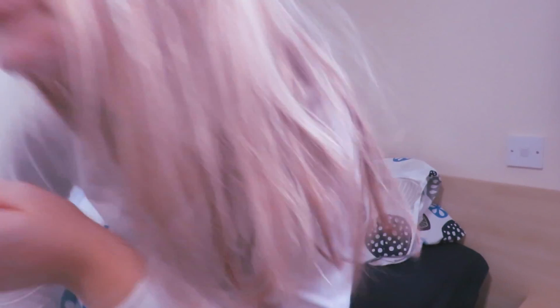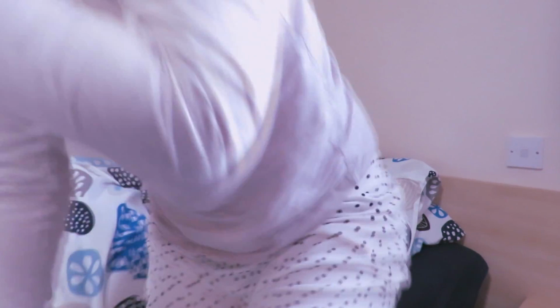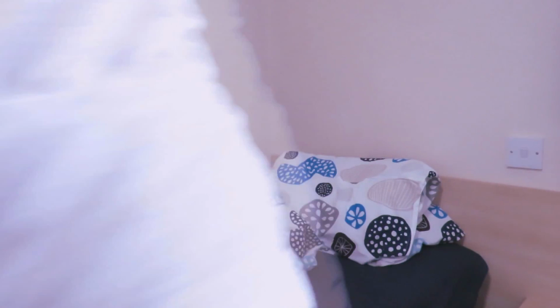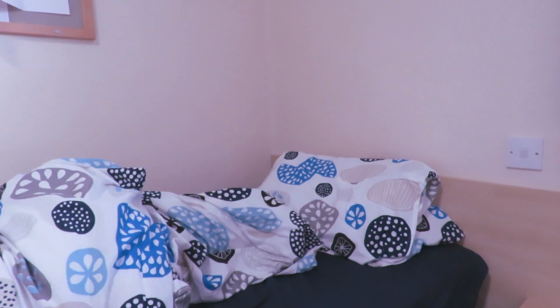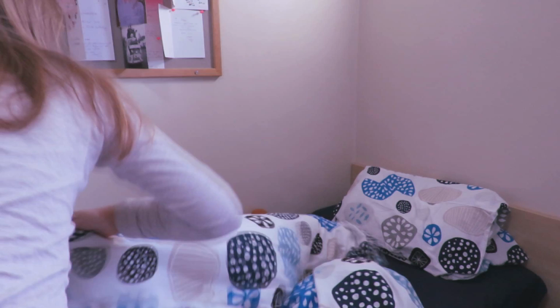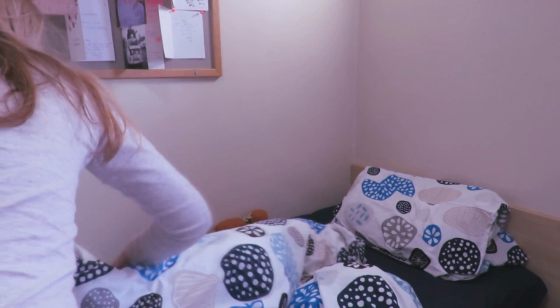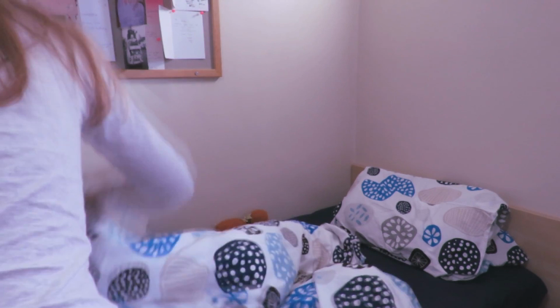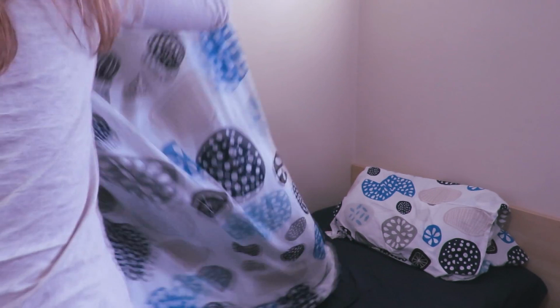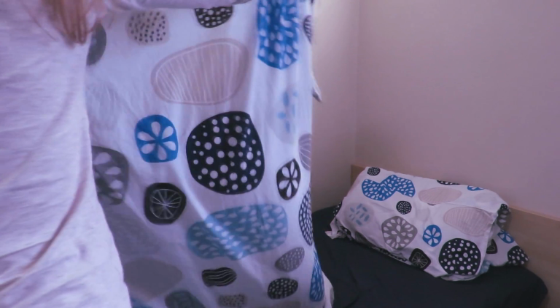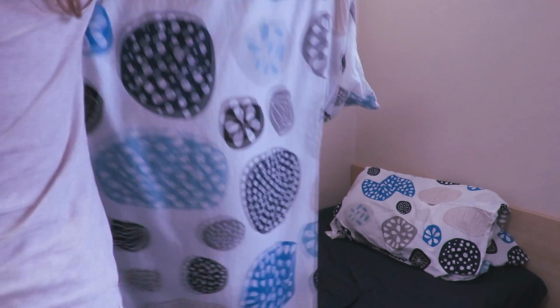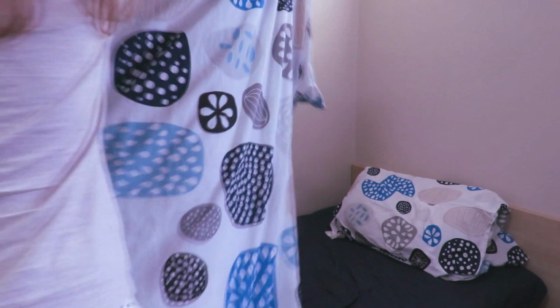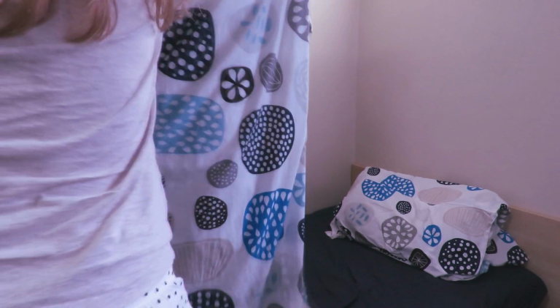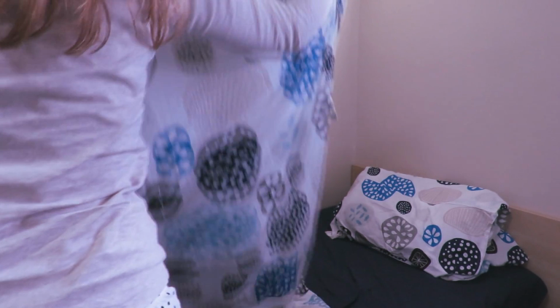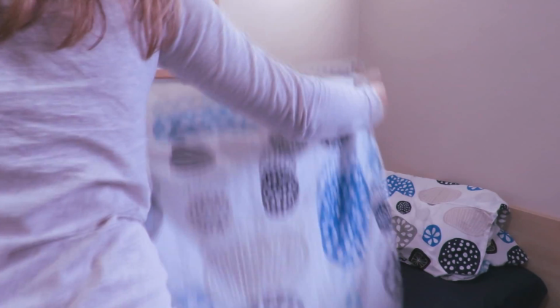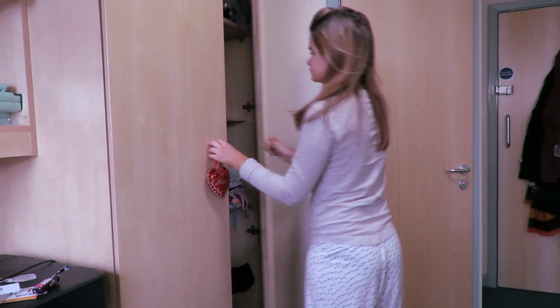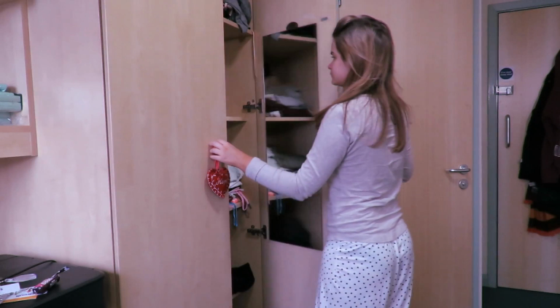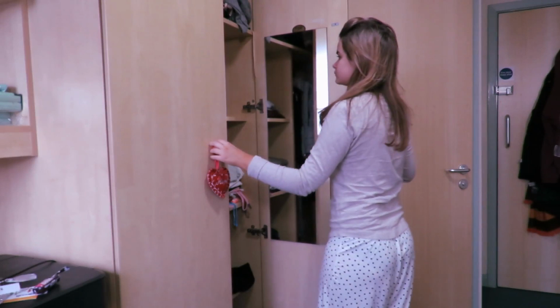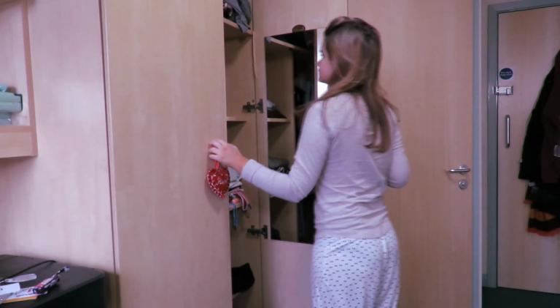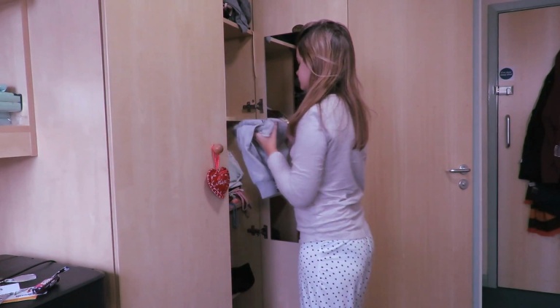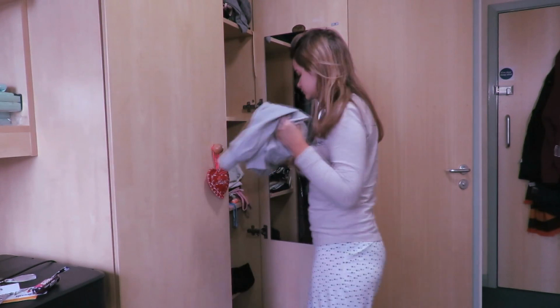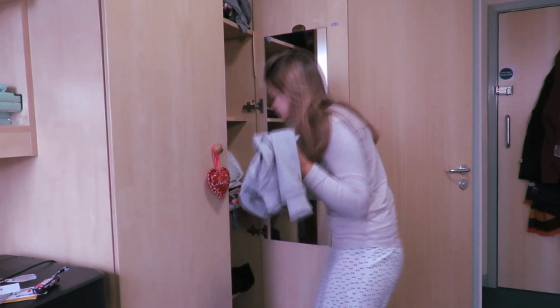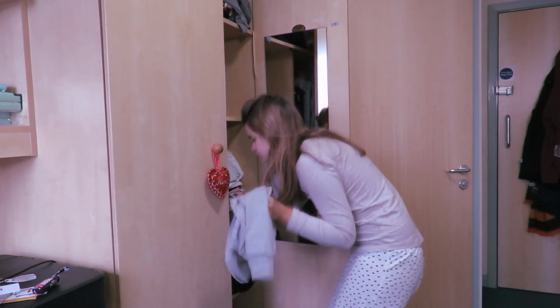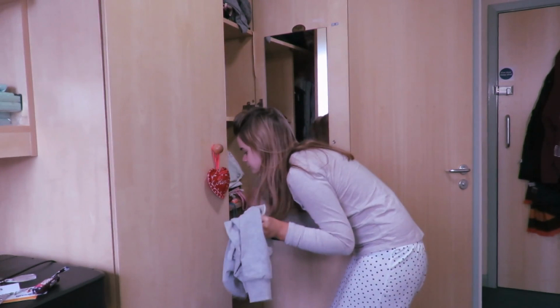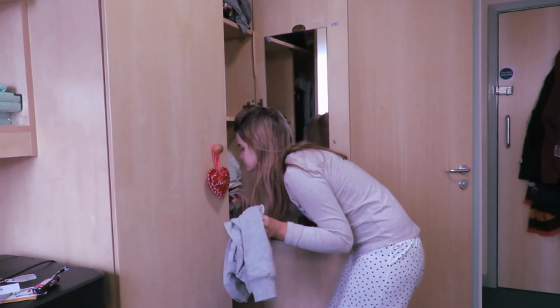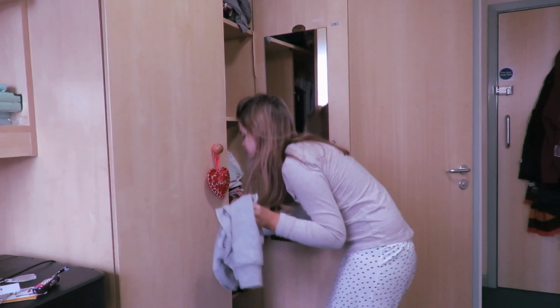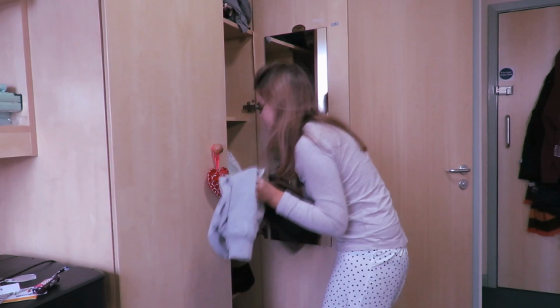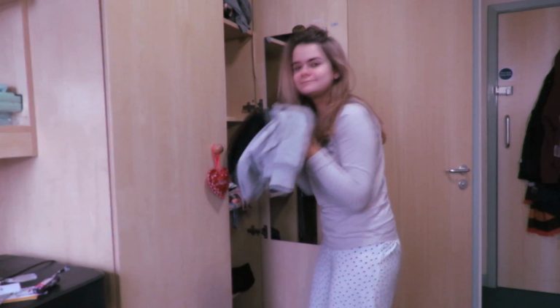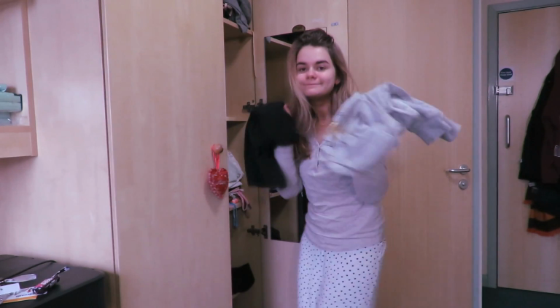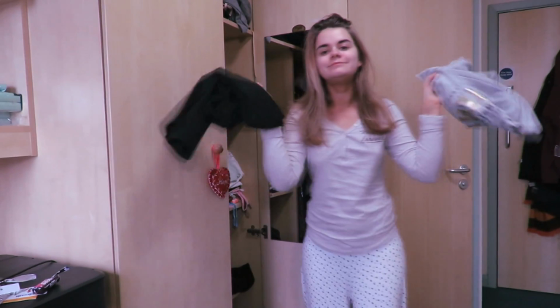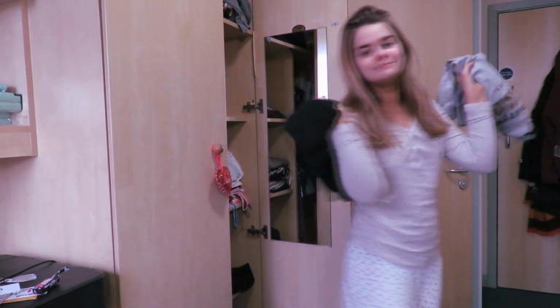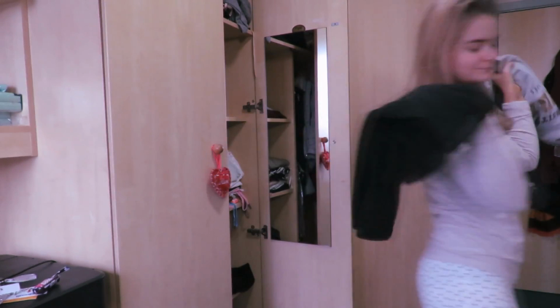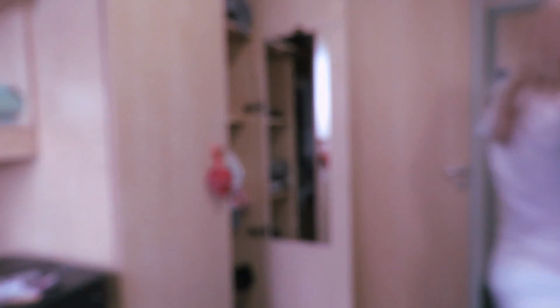Then I get out of bed and start to make my bed because I like to be a bit organised. Then I decide what I want to wear — I usually pick something casual for uni, like a jumper and some leggings.